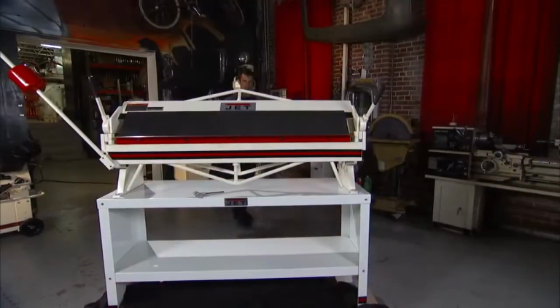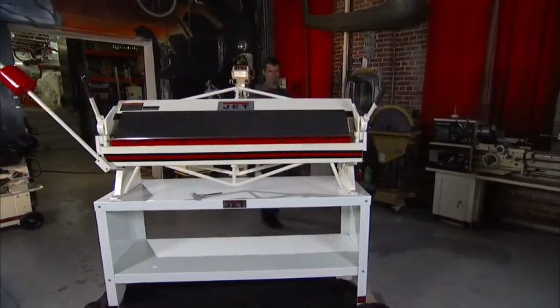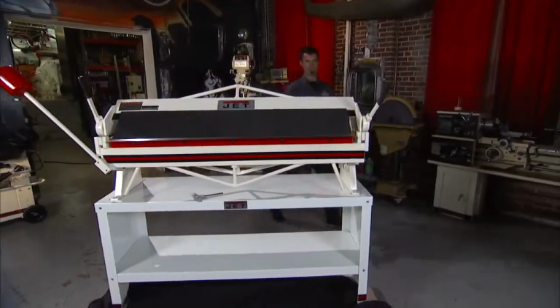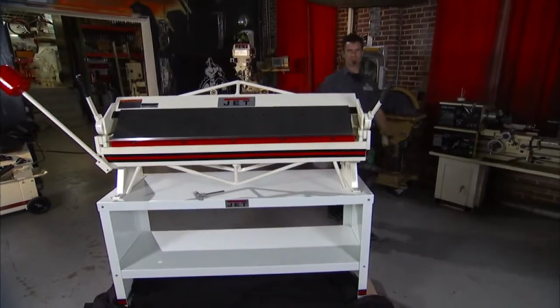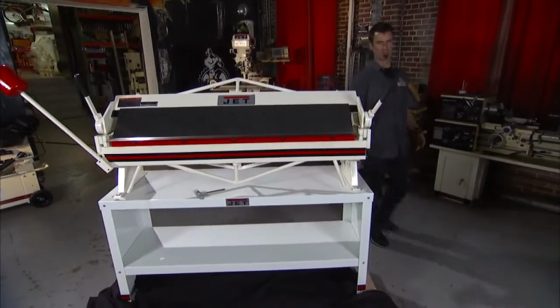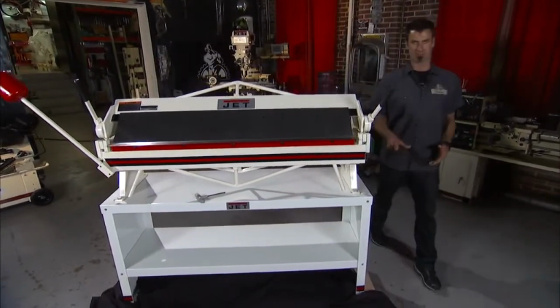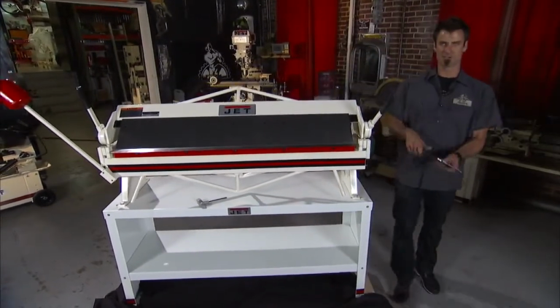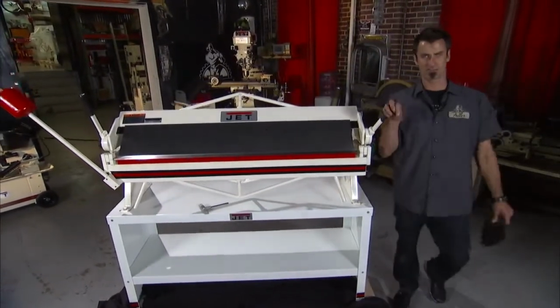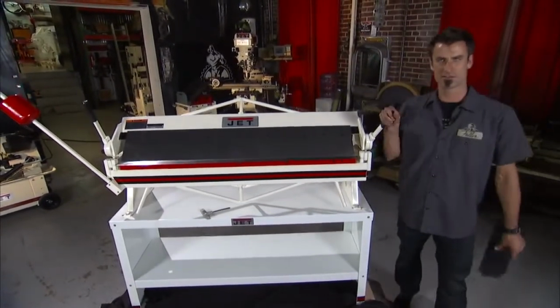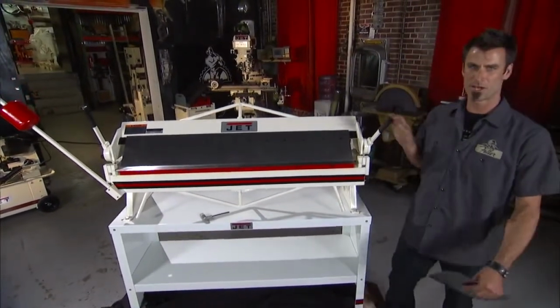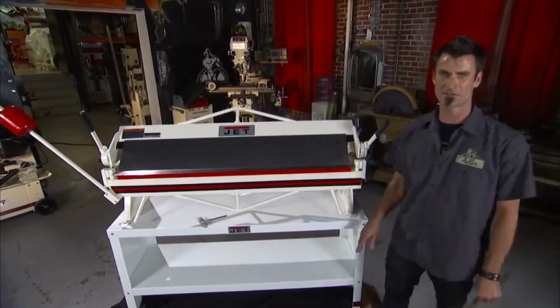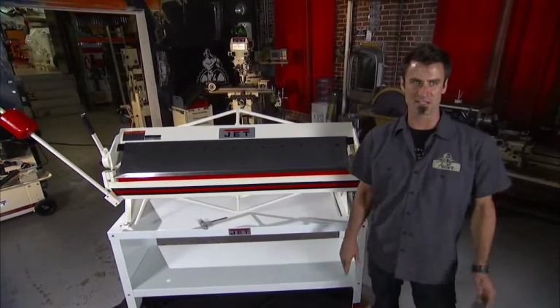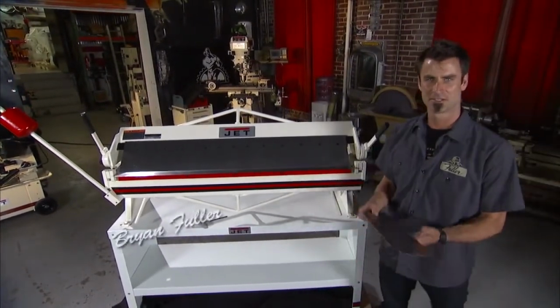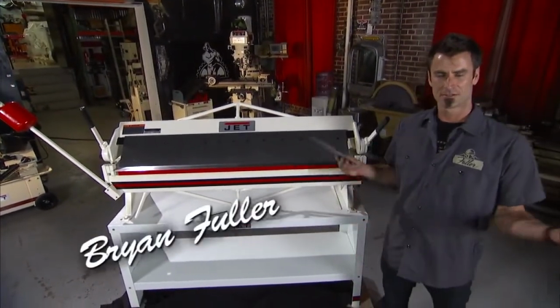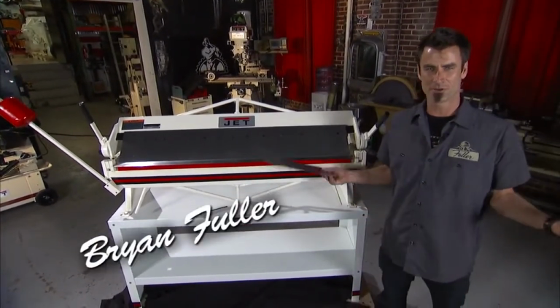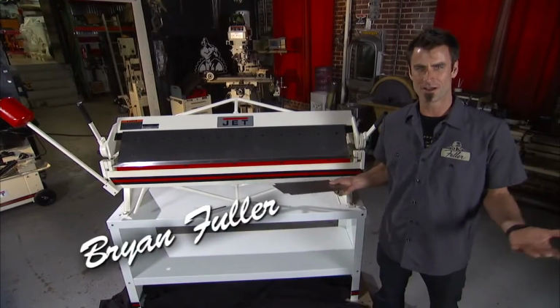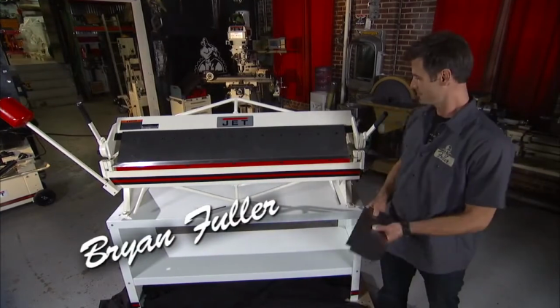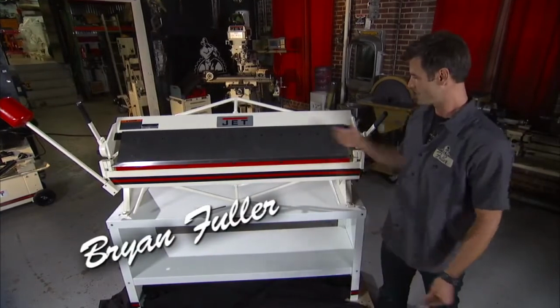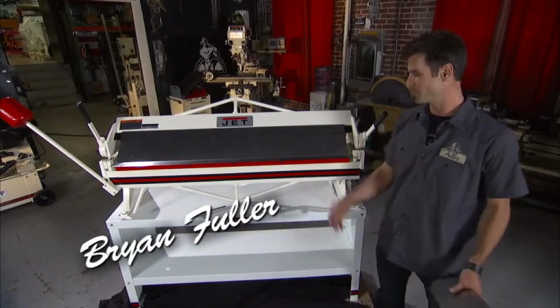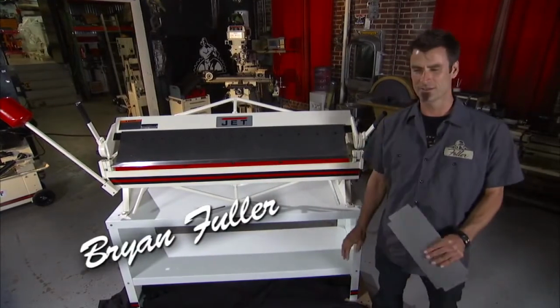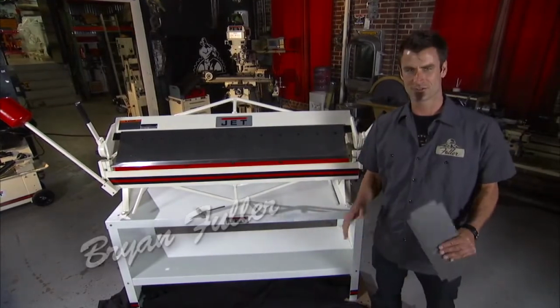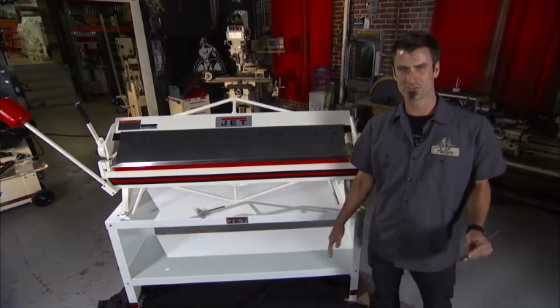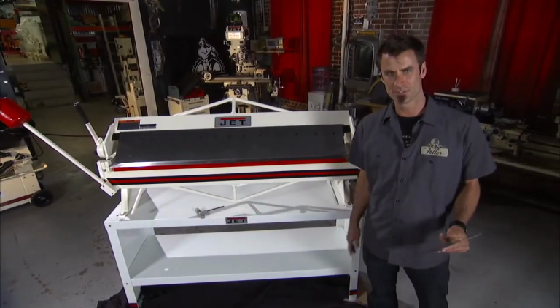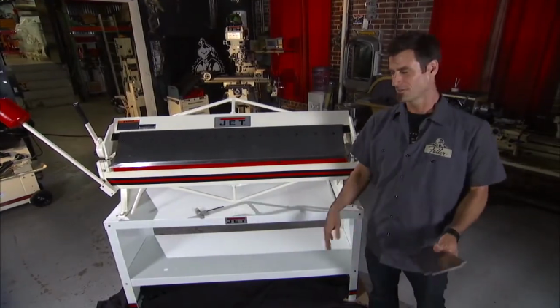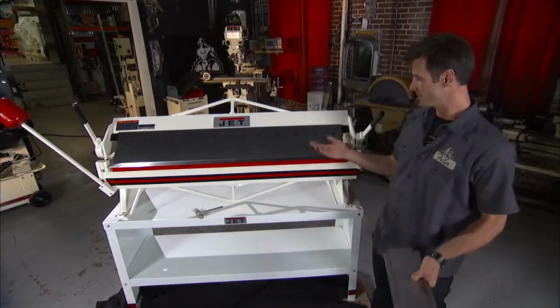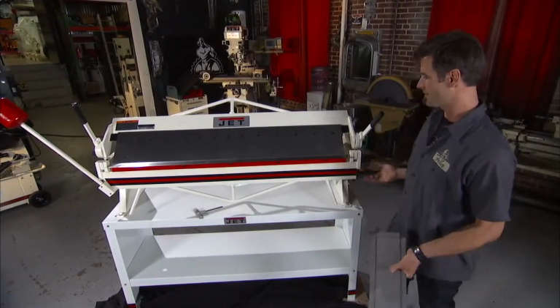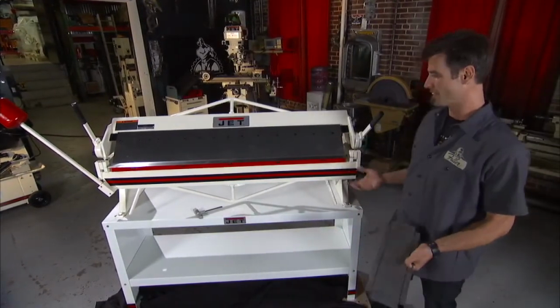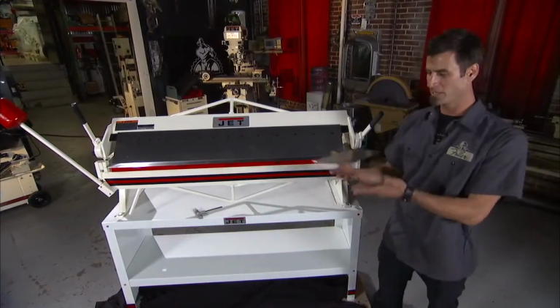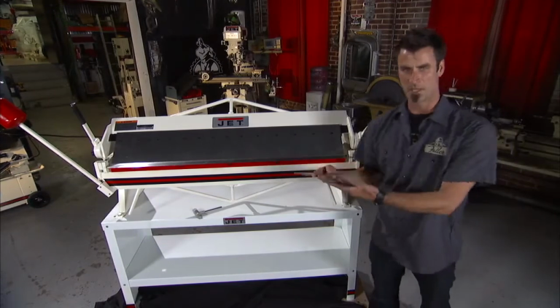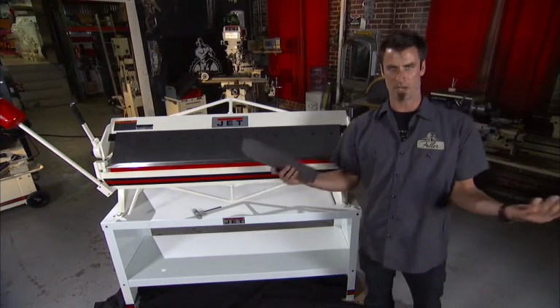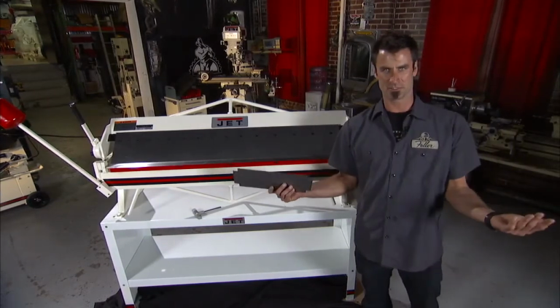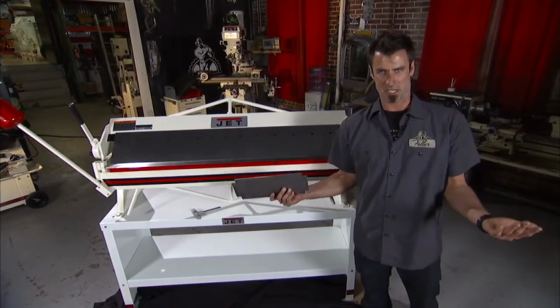The box brake, the finger brake, the box and pan brake — the brakes are the brakes. No matter what you want to call it, the box and pan brake is a great tool. And the reason they call it the box and pan is you make boxes and pans.